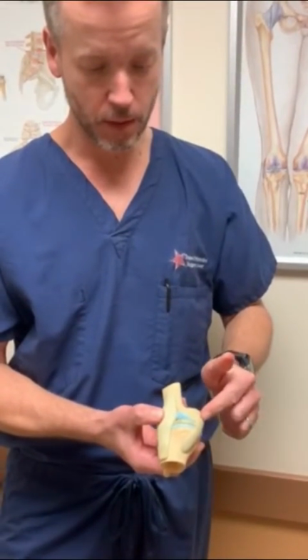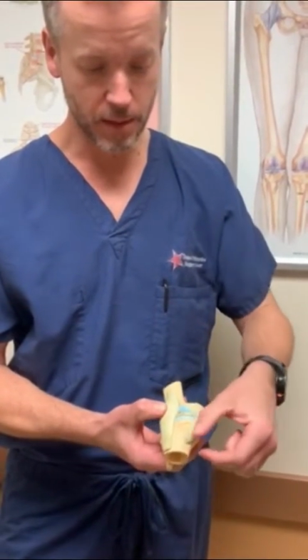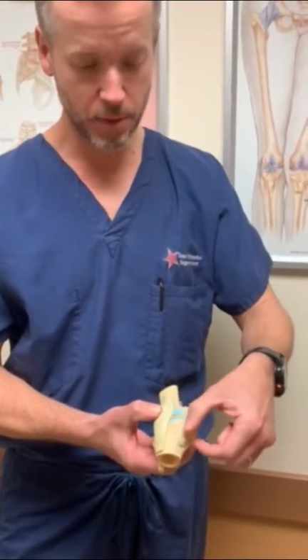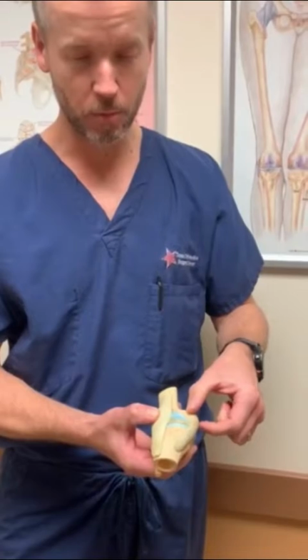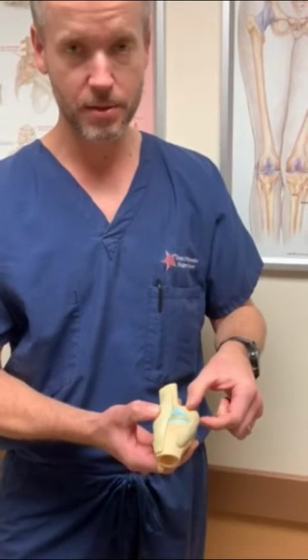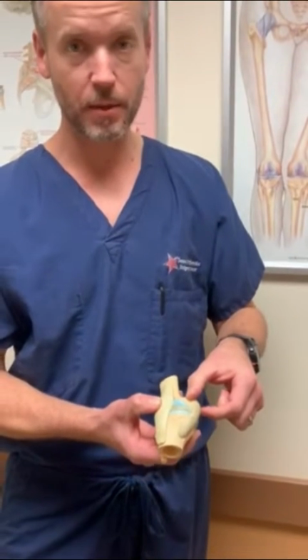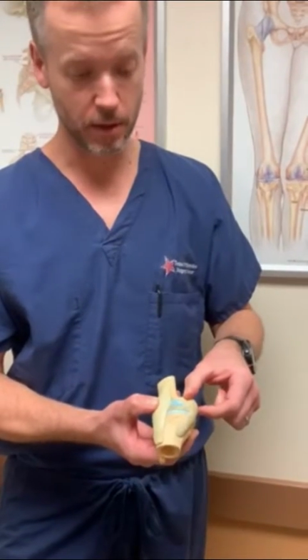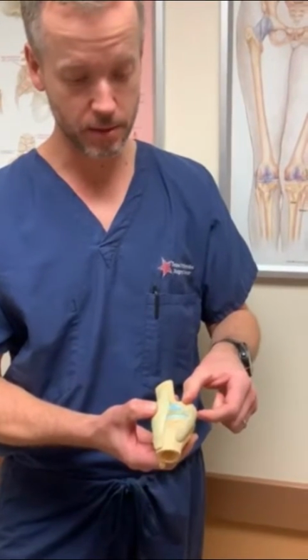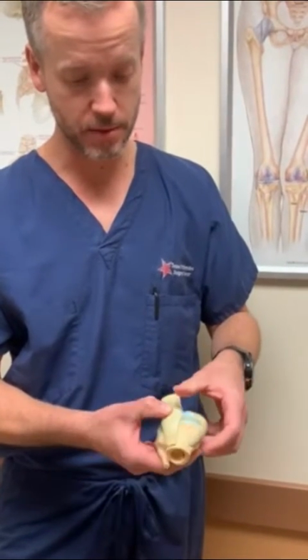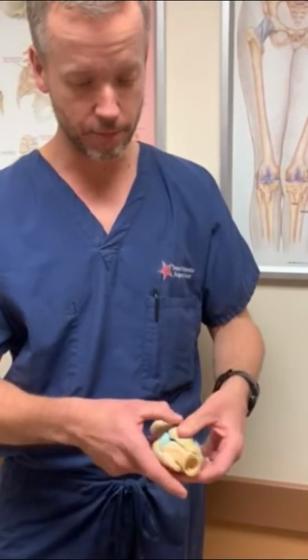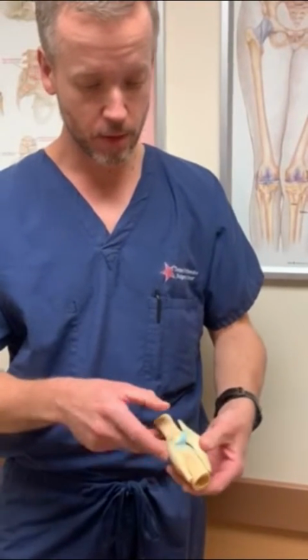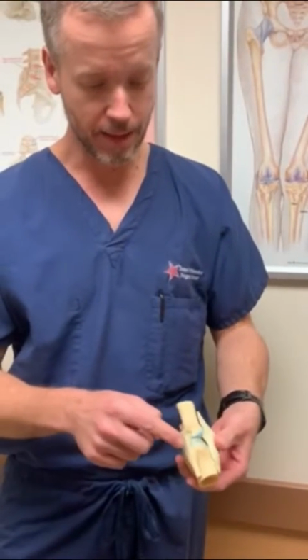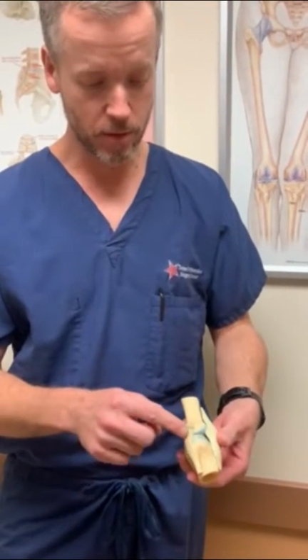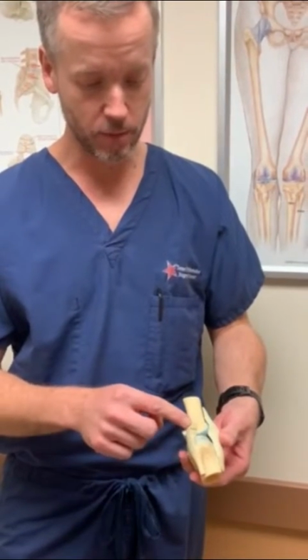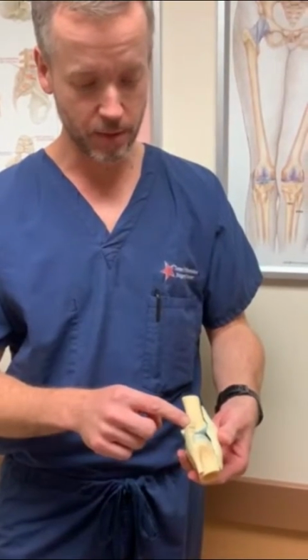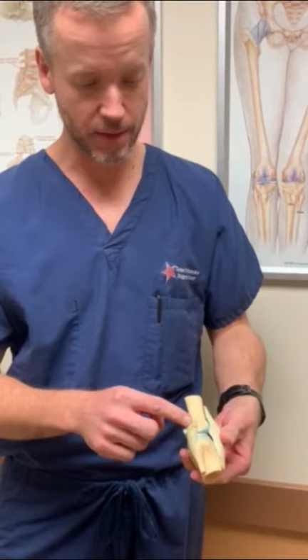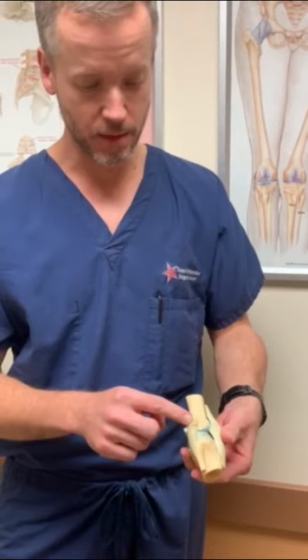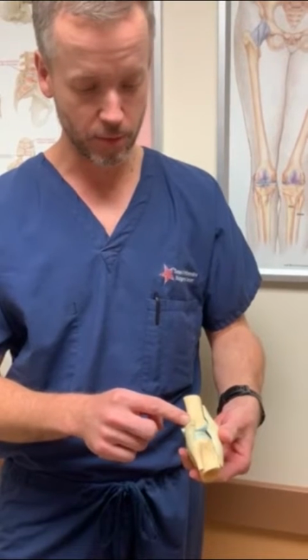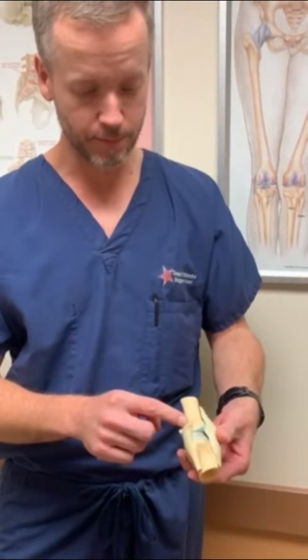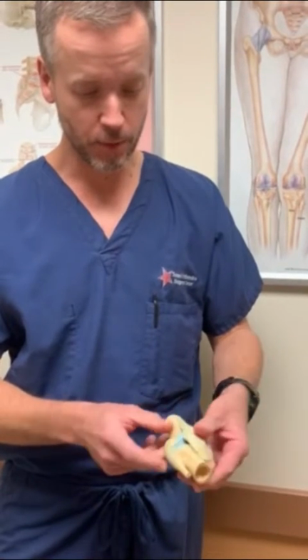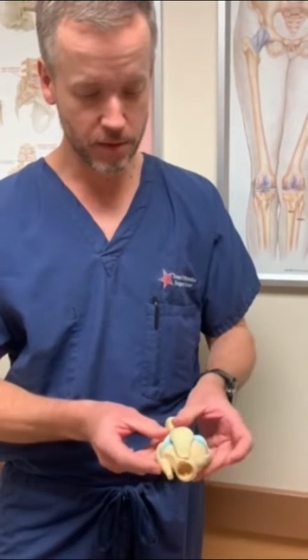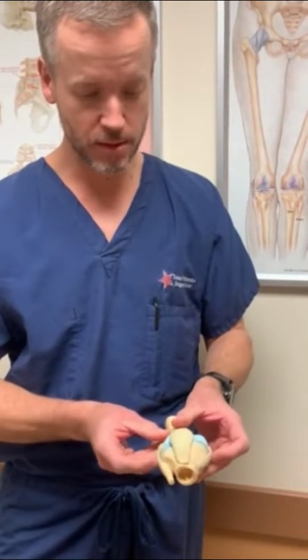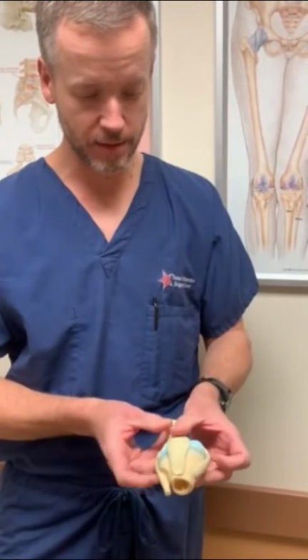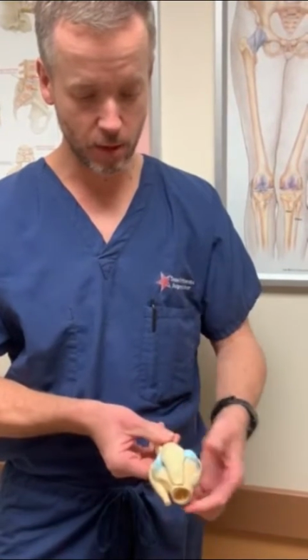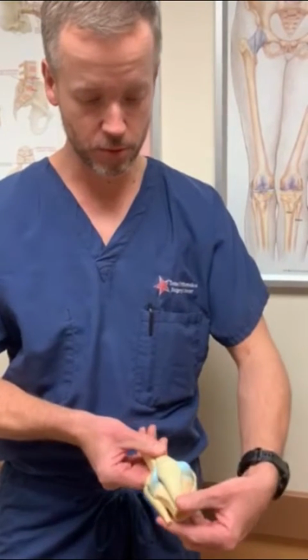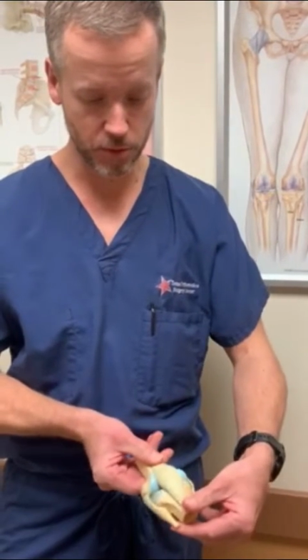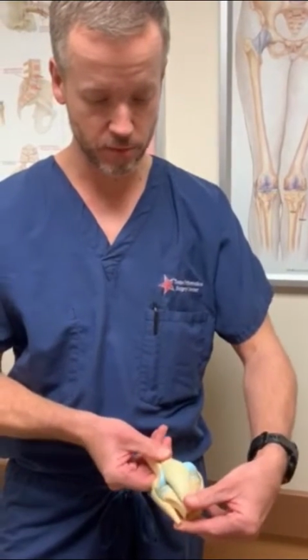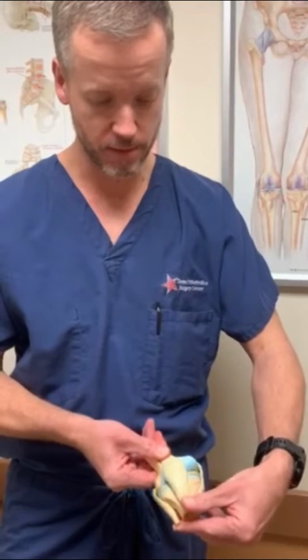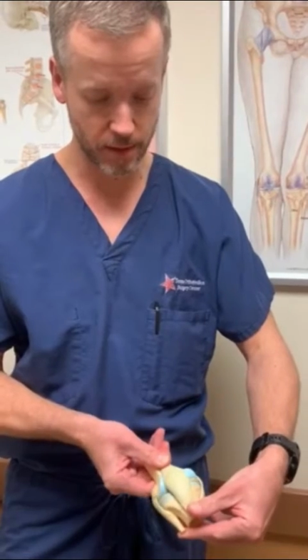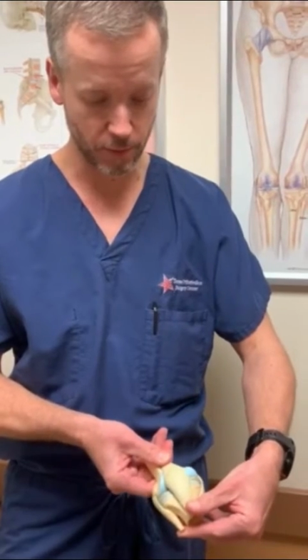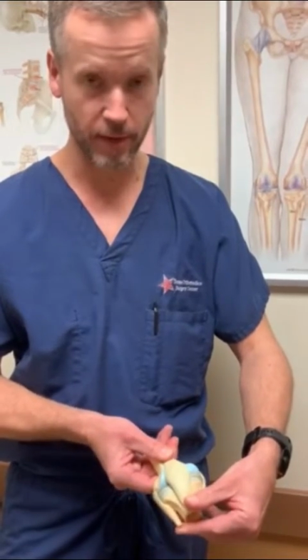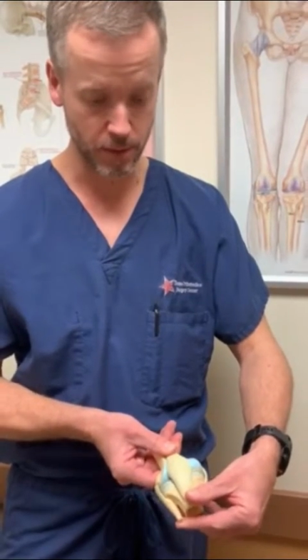It is a nice big robust ligament with an excellent blood supply. The lateral collateral ligament is on the outside part of the knee. Both of these two side ligaments help control stress from one side to the other to provide stability.